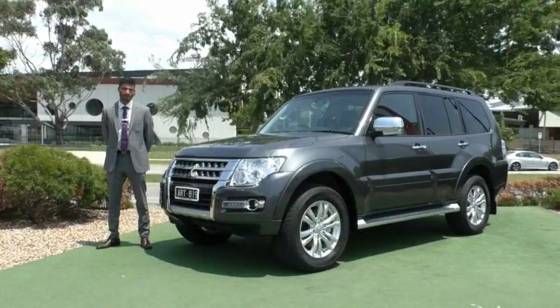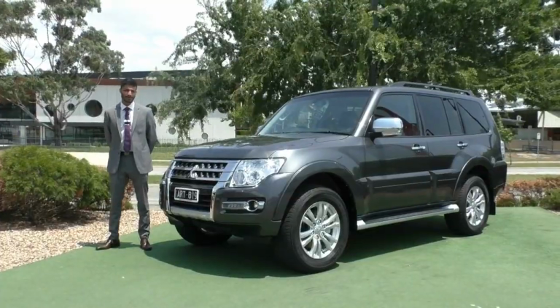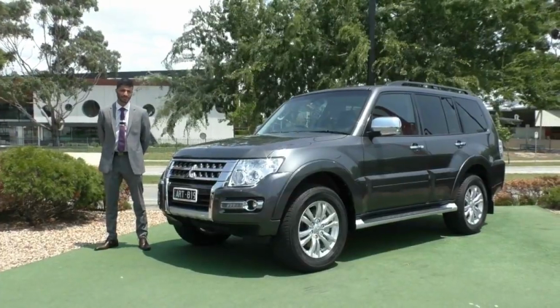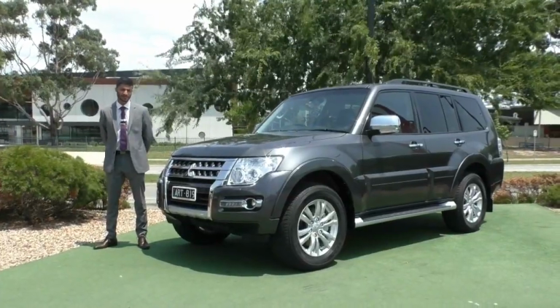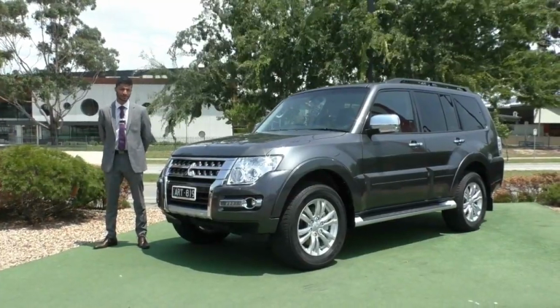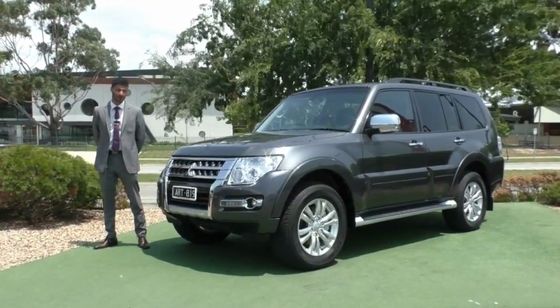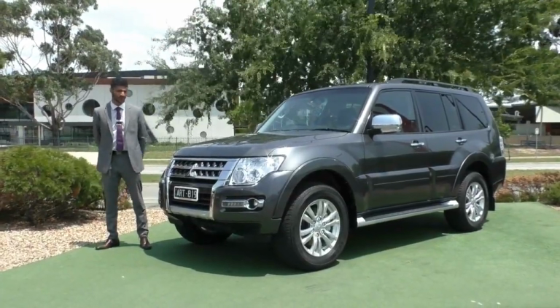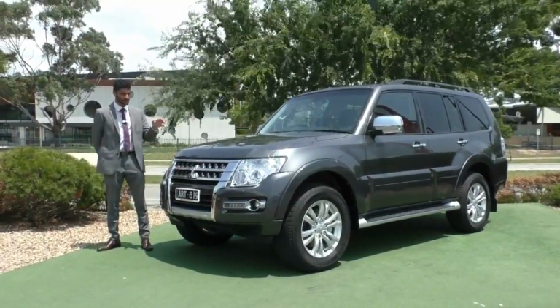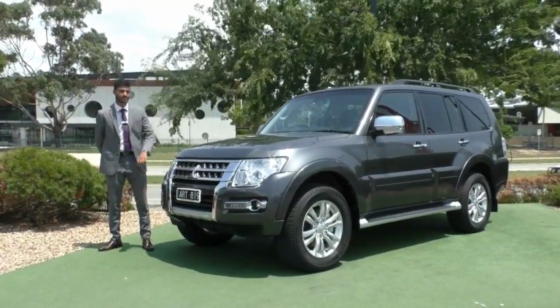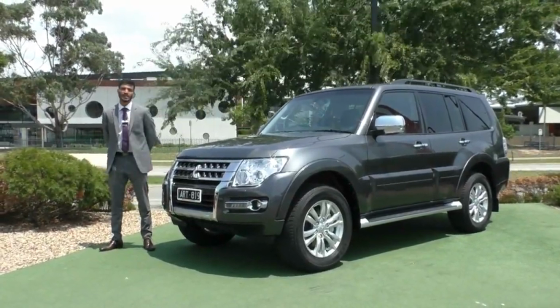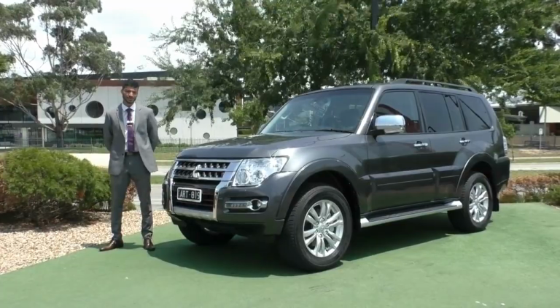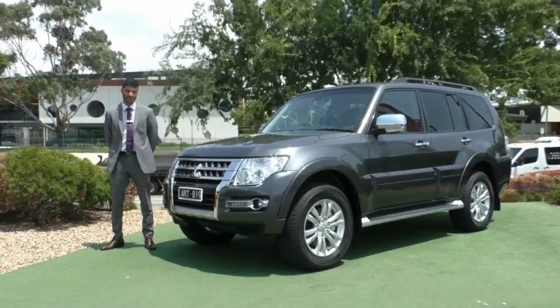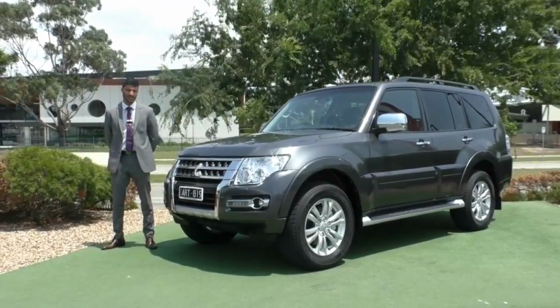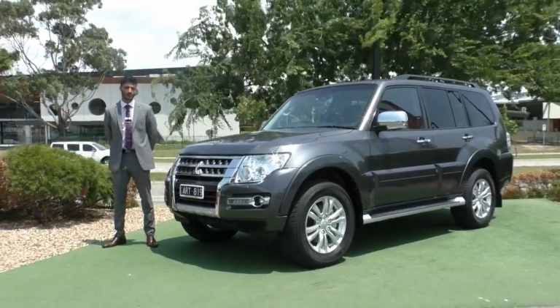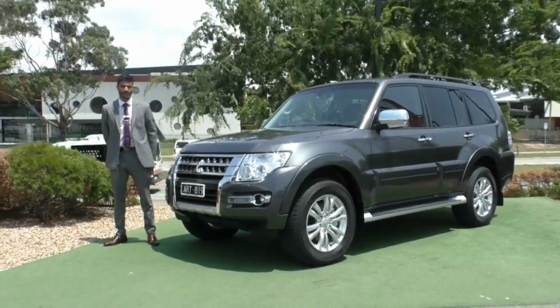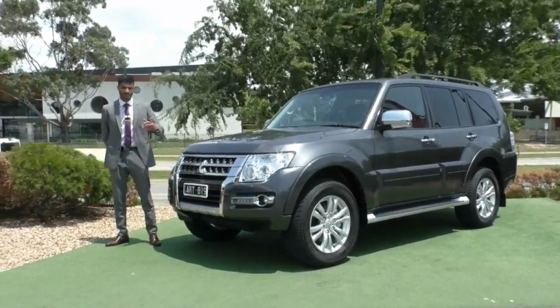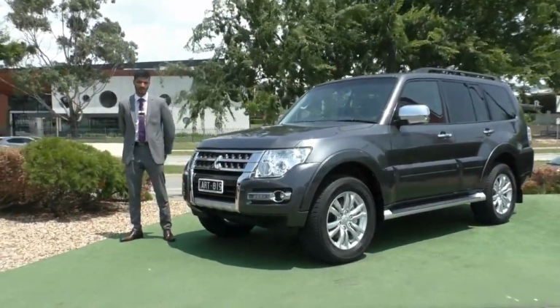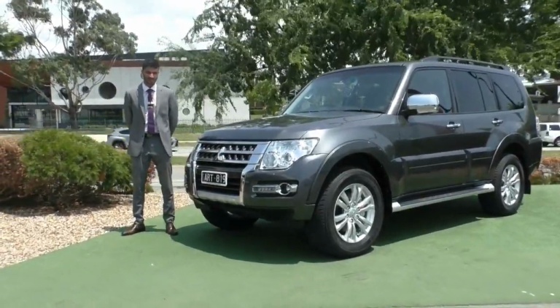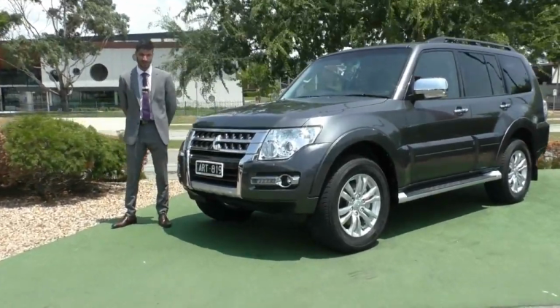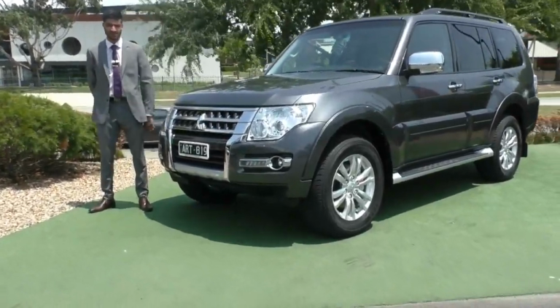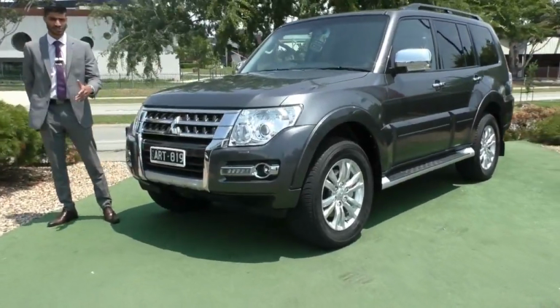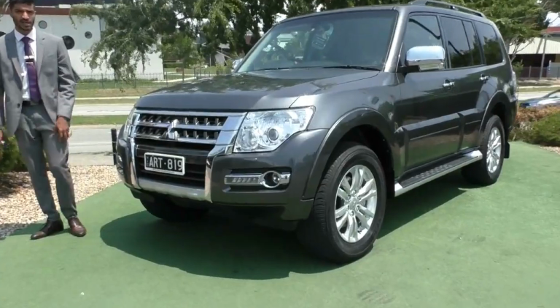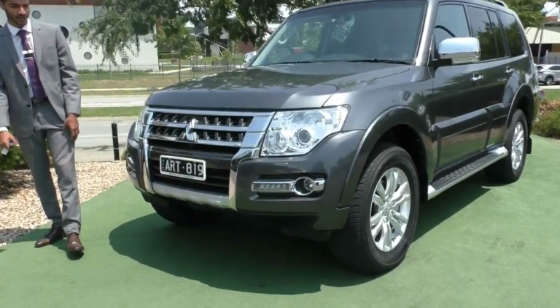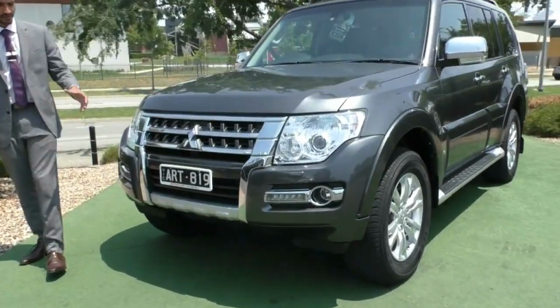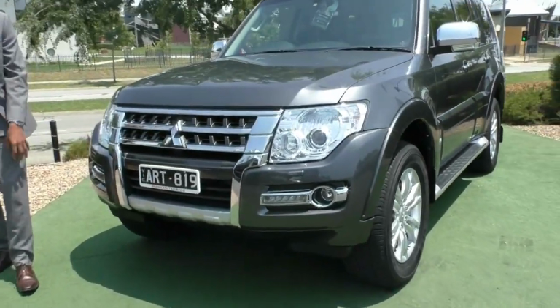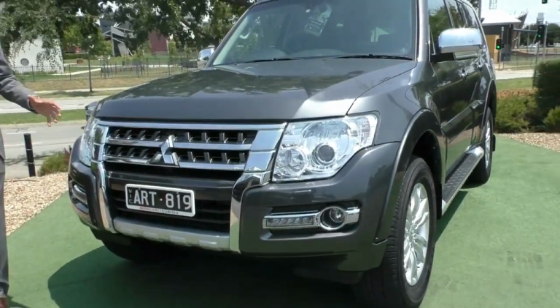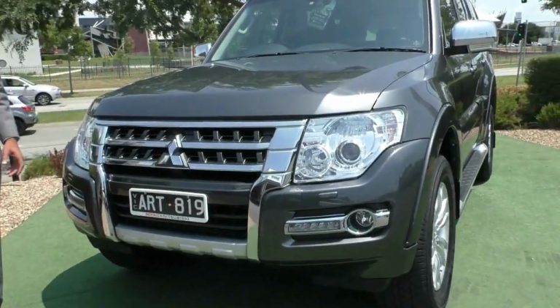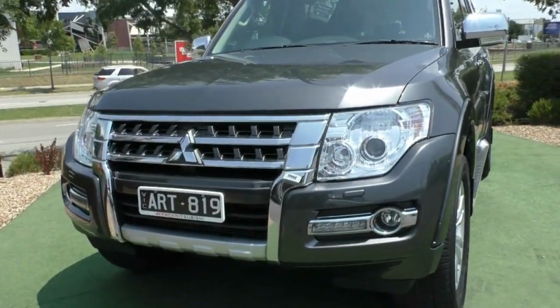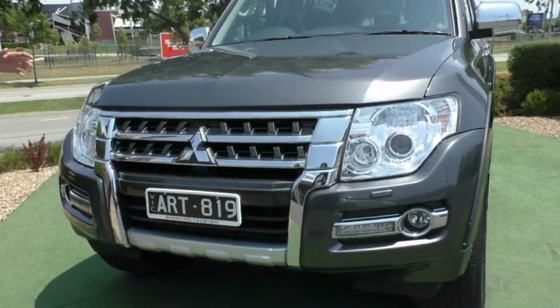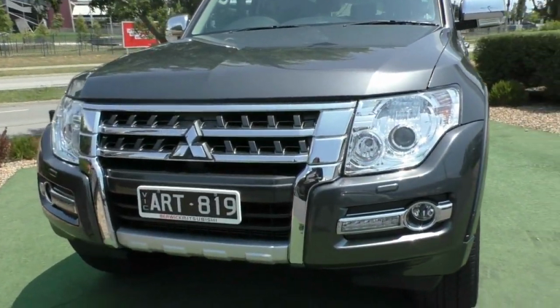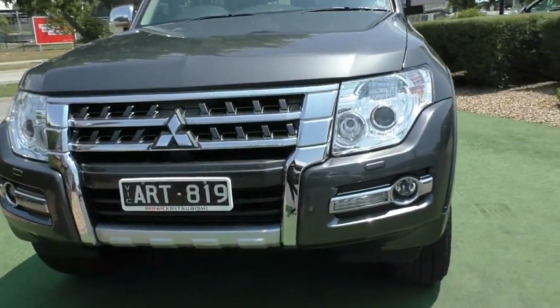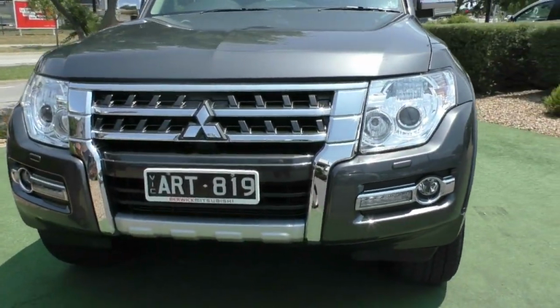Welcome to Berwick Mitsubishi. My name is Mathan and today we're doing a walk around video on this 2017 Mitsubishi Pajero GLS model. Being the GLS, it has come with a few added benefits than your standard Pajero. We will cover the exterior condition of this actual car and some of the features of the interior.